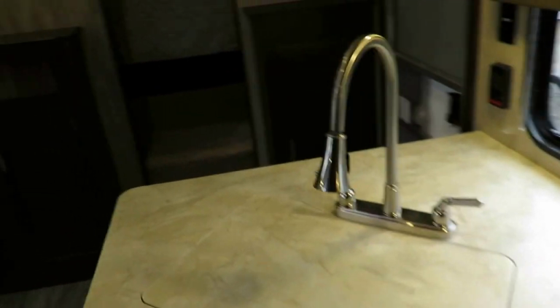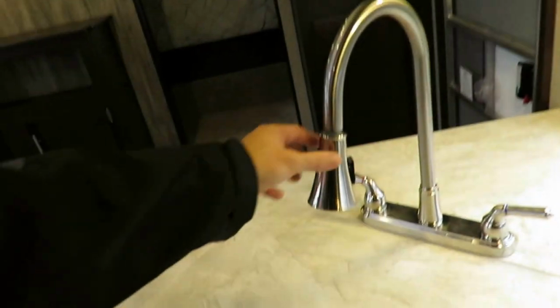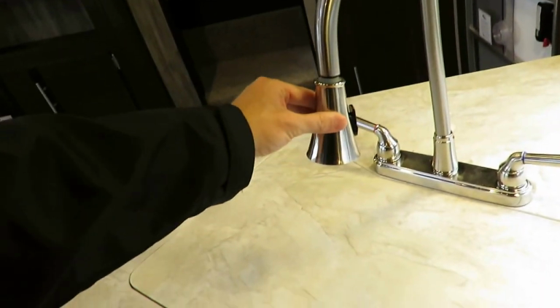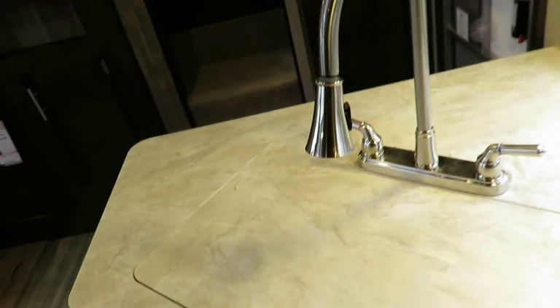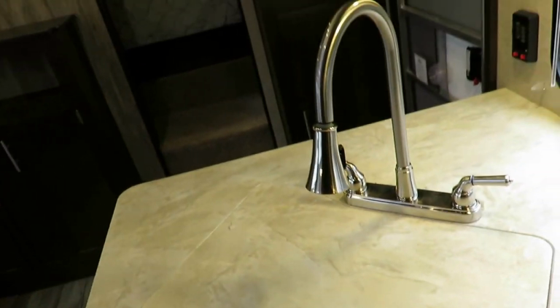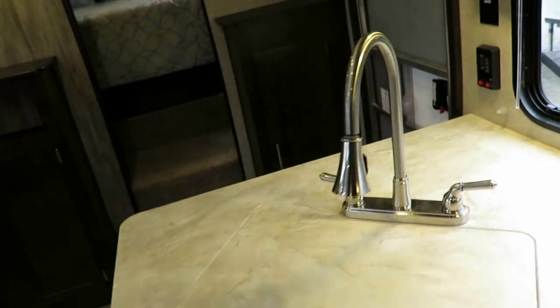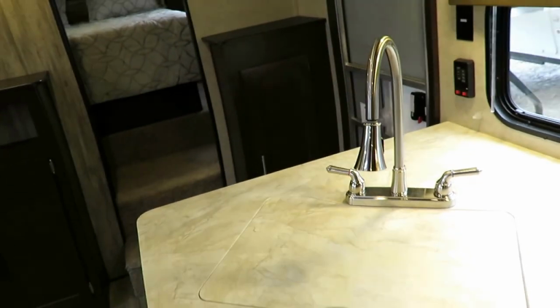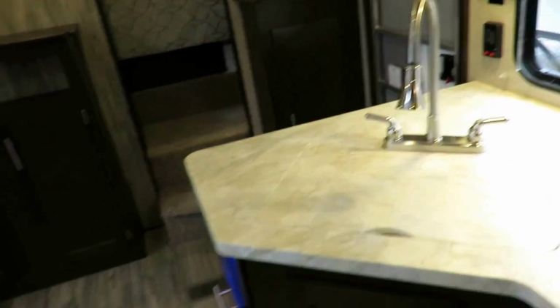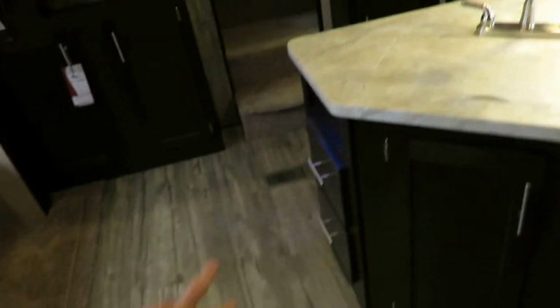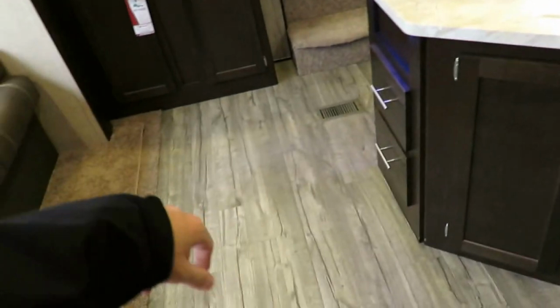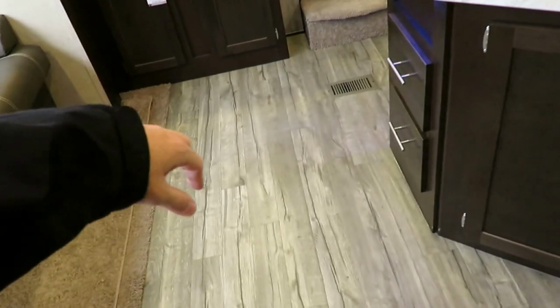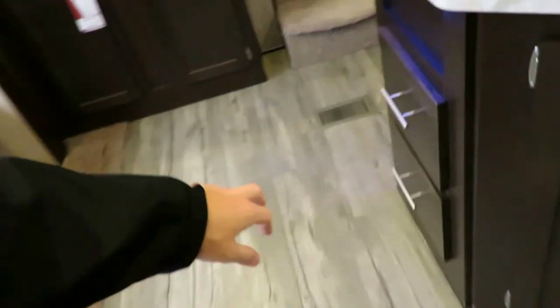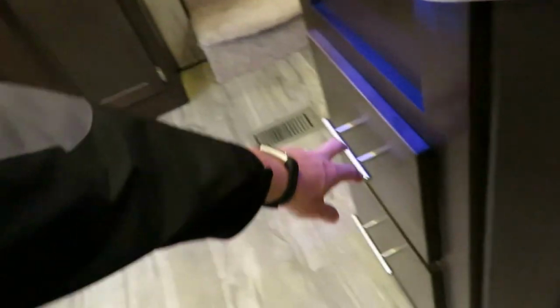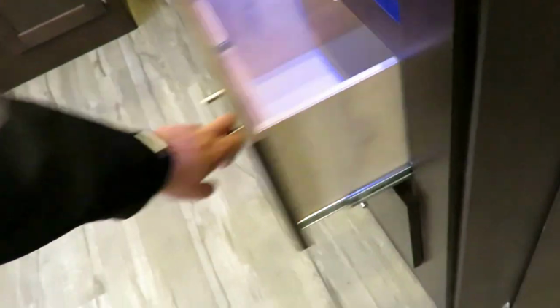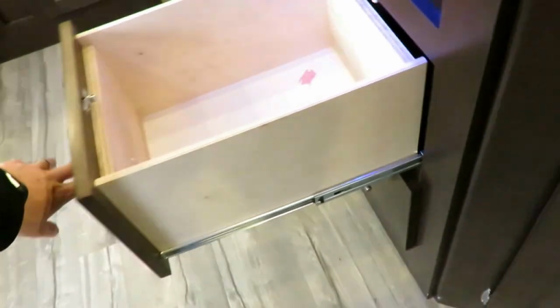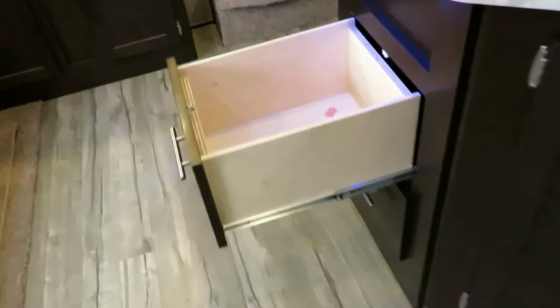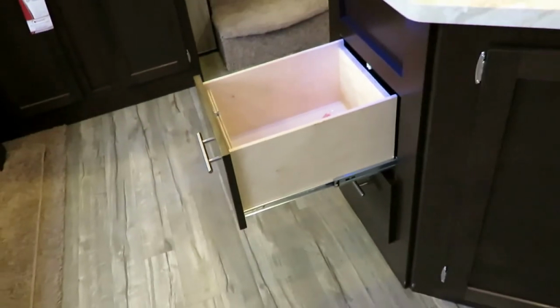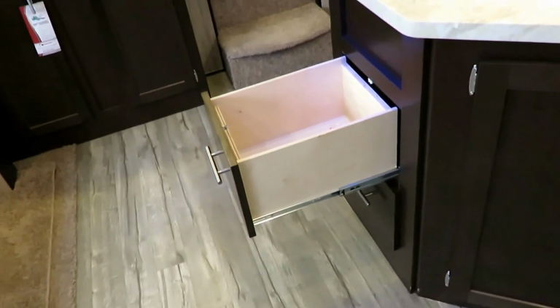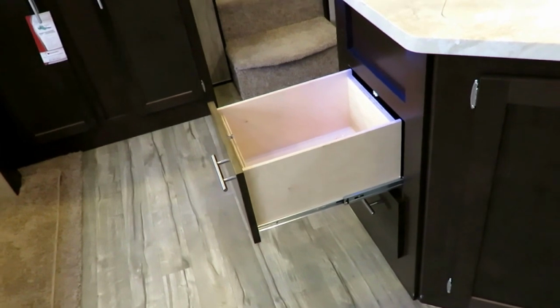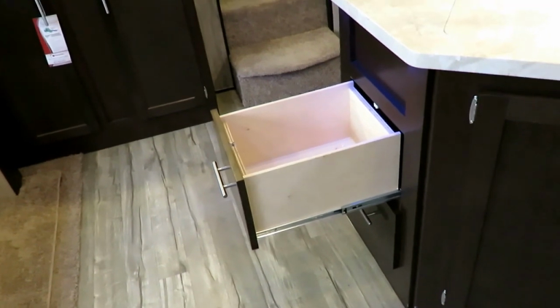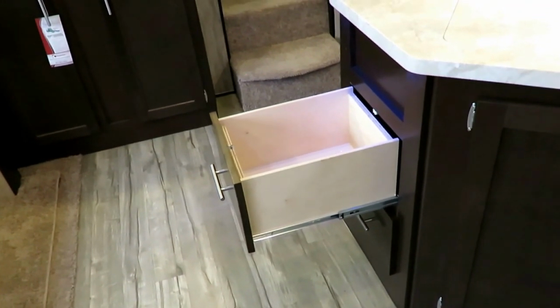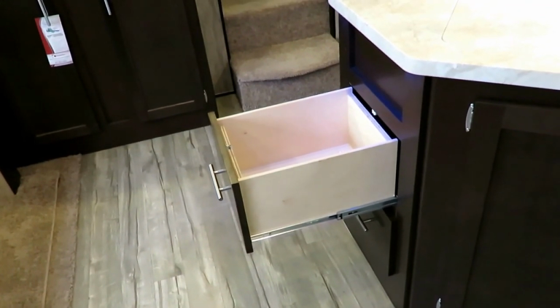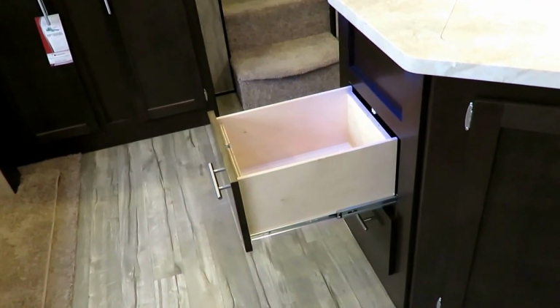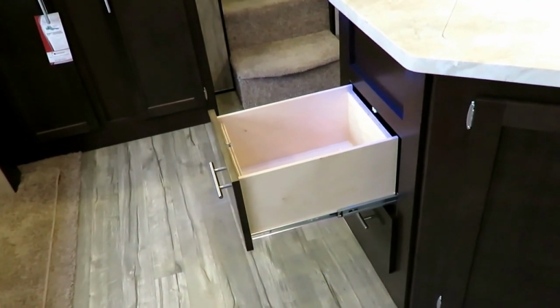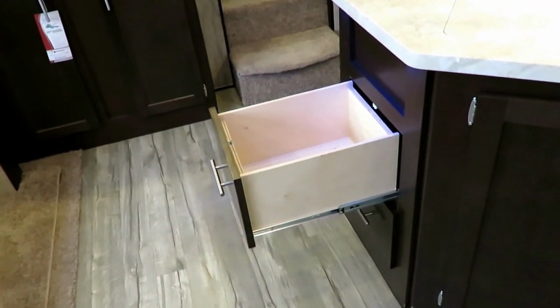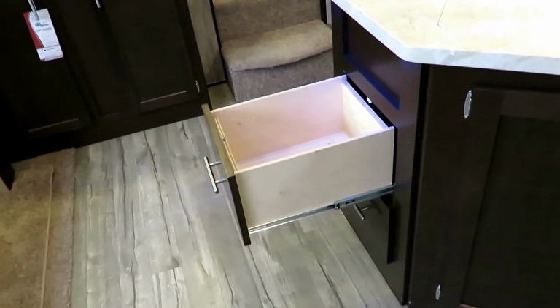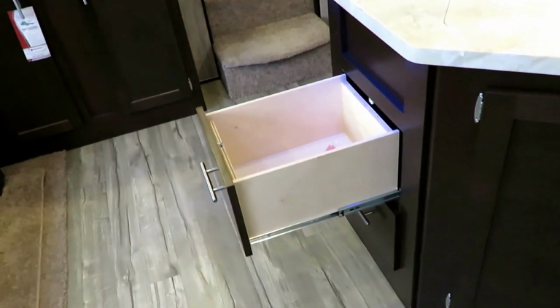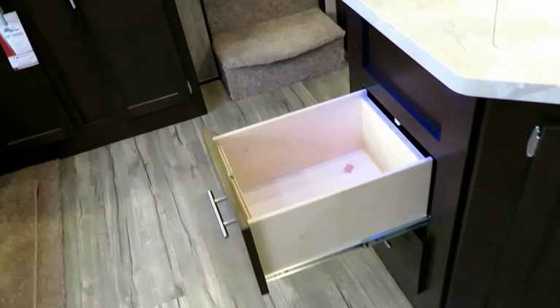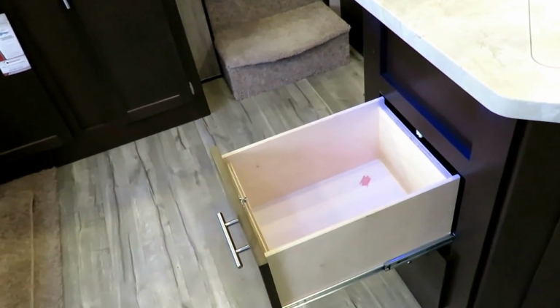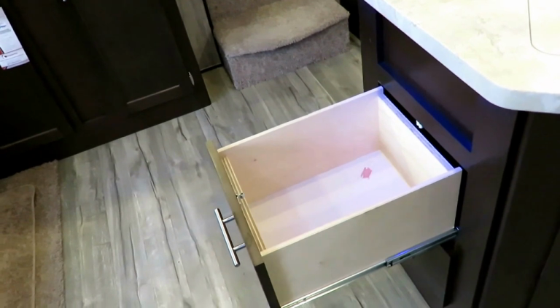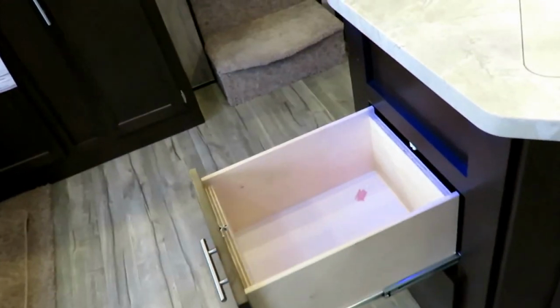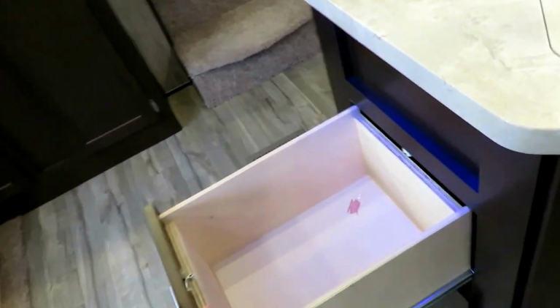A little pull-out sprayer faucet — pretty handy little widget there as well. Double big drawers here; instead of three small drawers, they go with two big ones at Cherokee. It is nice to be able to put big stuff in there.